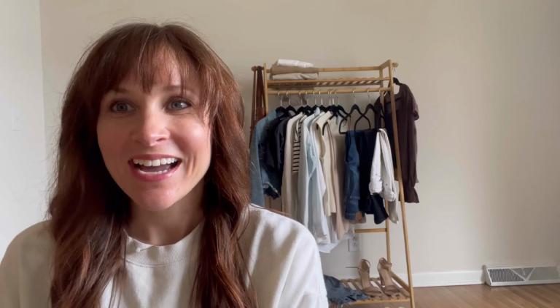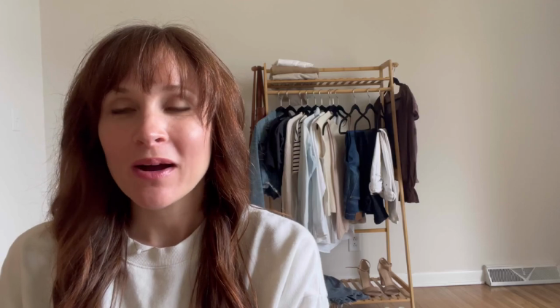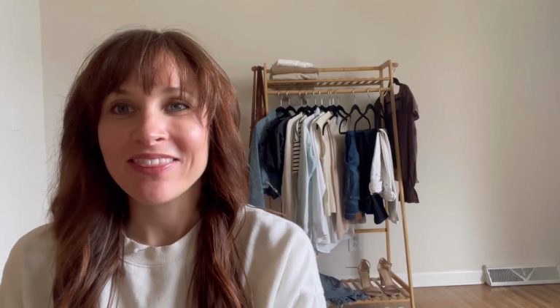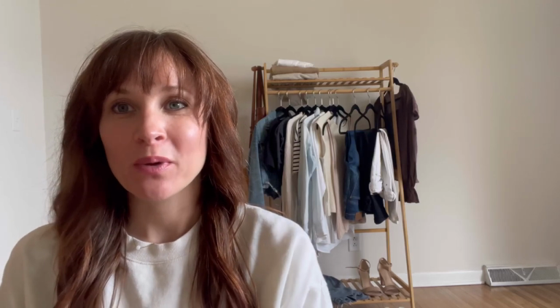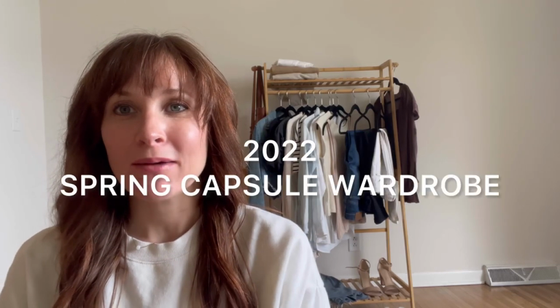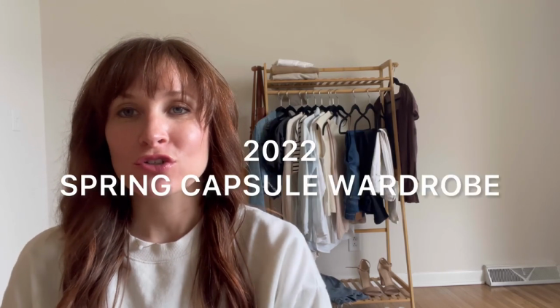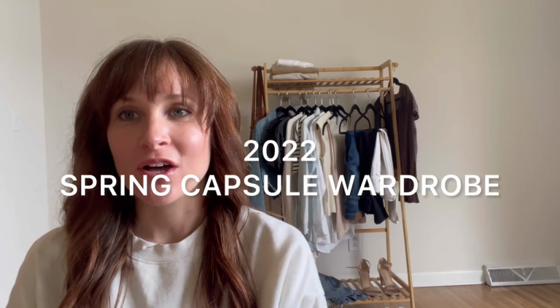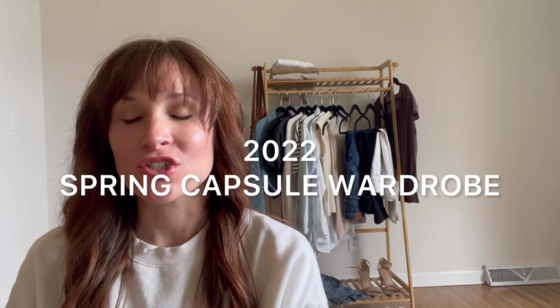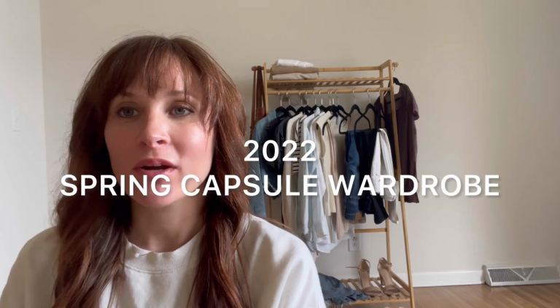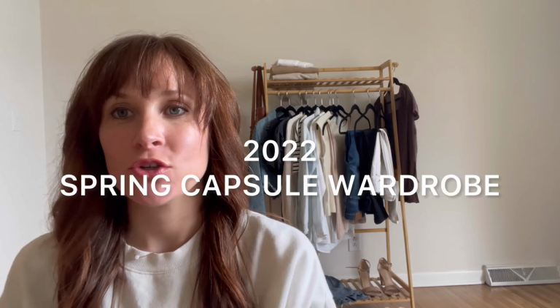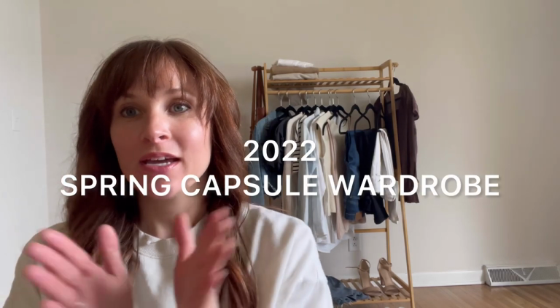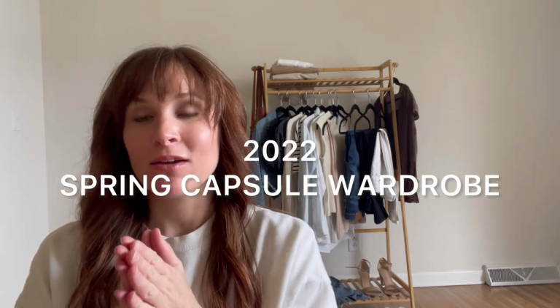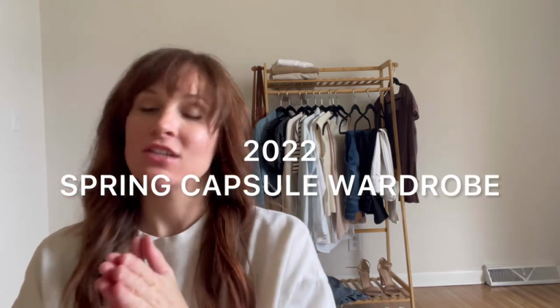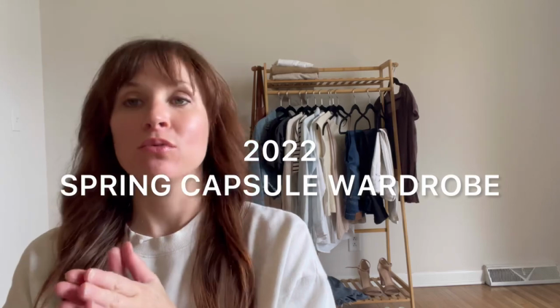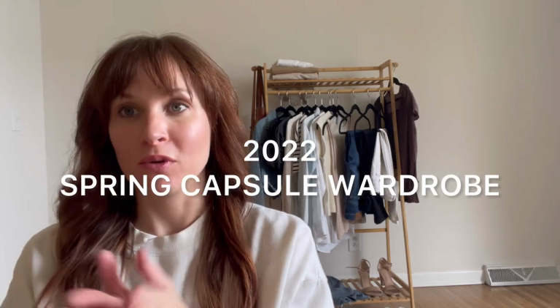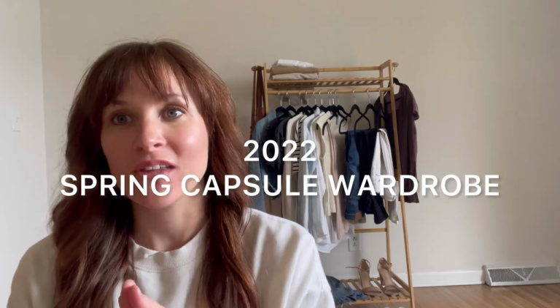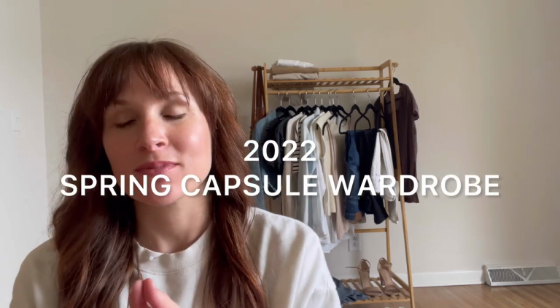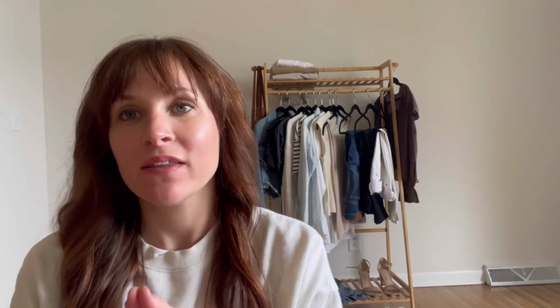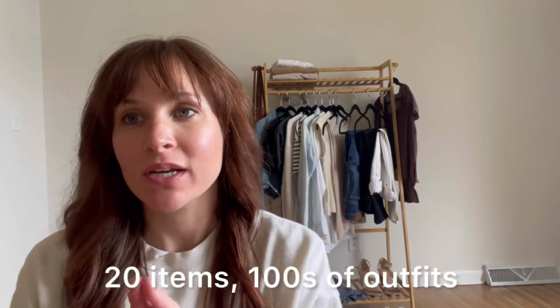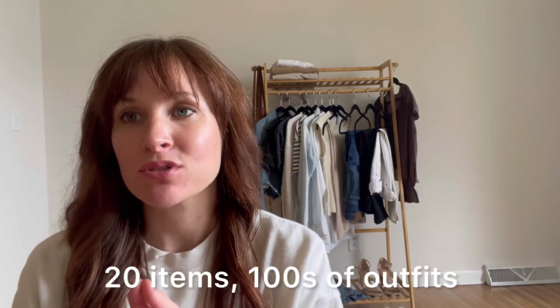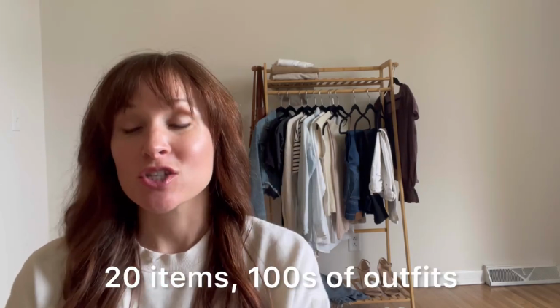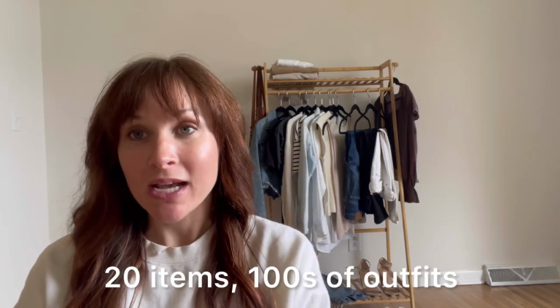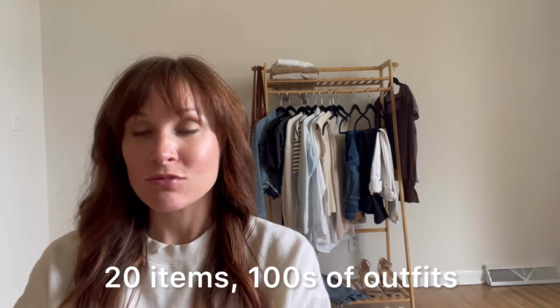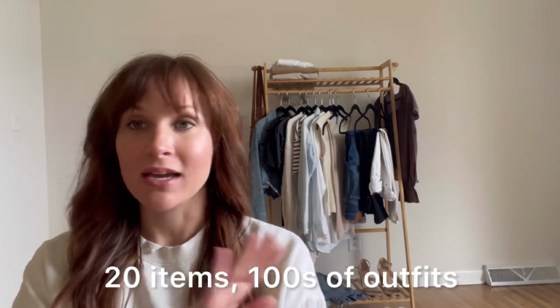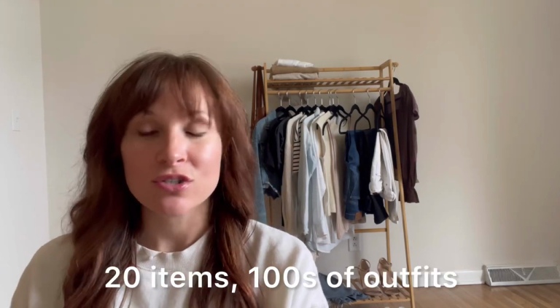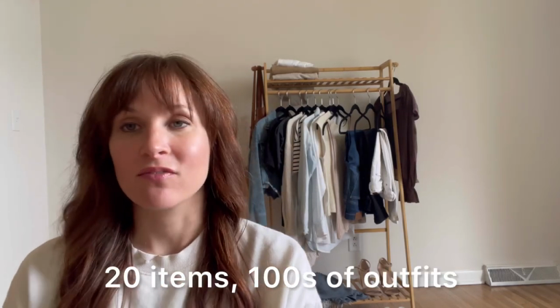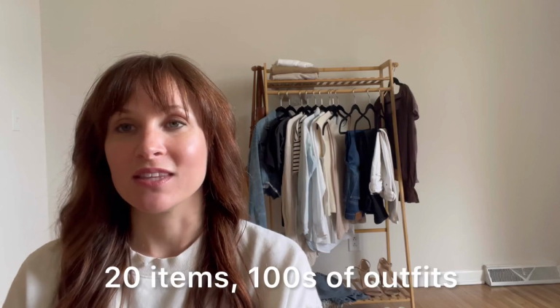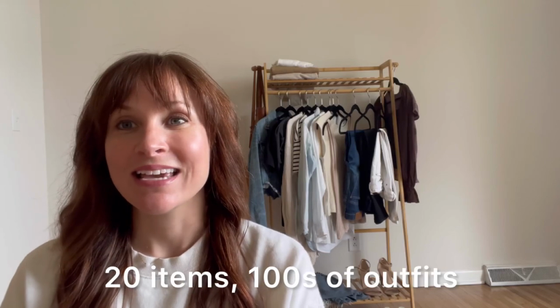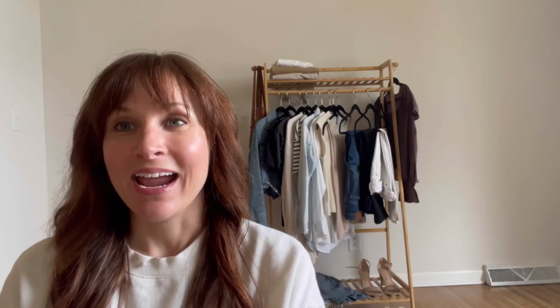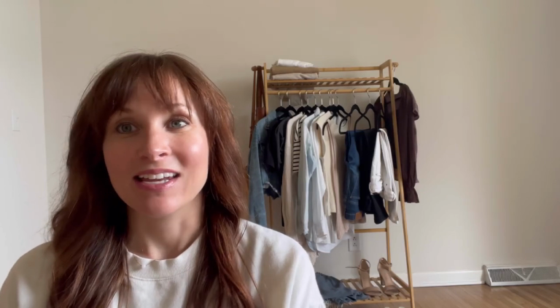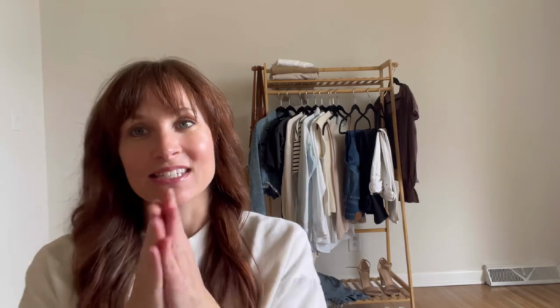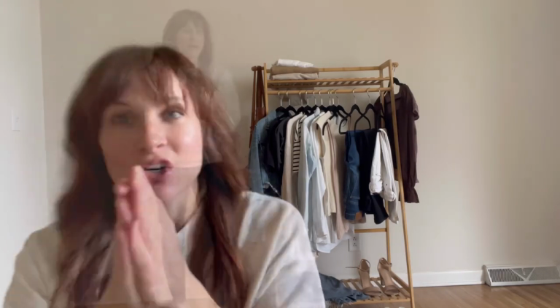Hi everyone, the spring capsule just launched and I wanted to take a minute to go through each of the items in the spring capsule. There are 20 items — you can make hundreds of outfits with these. Let's get started.